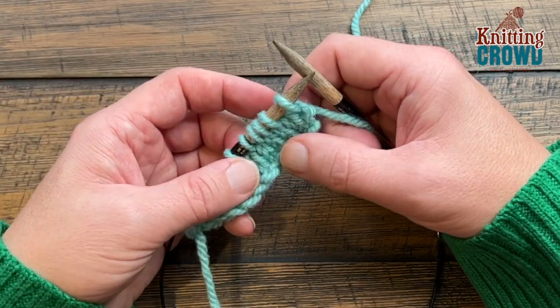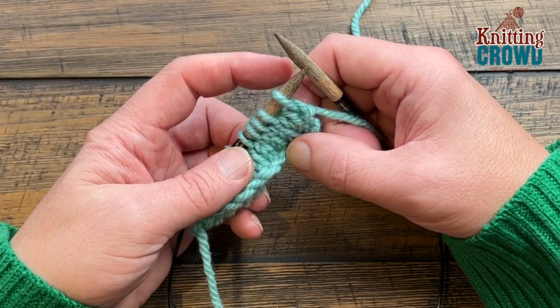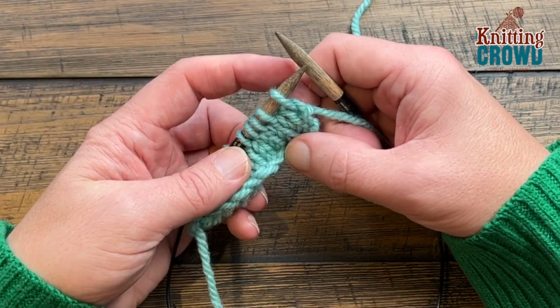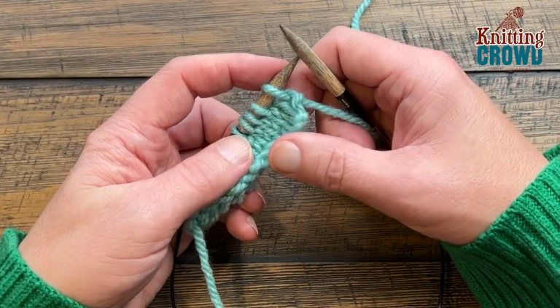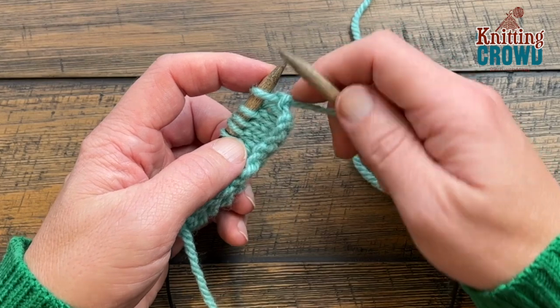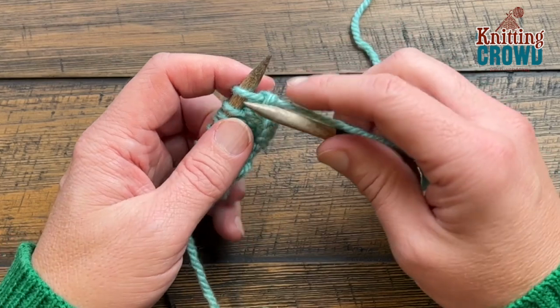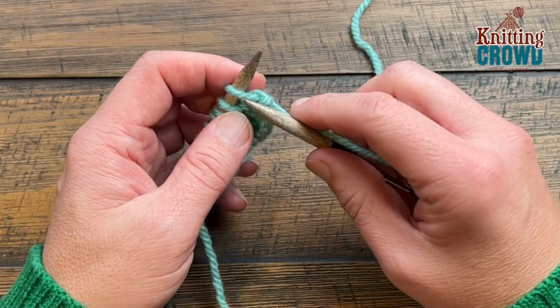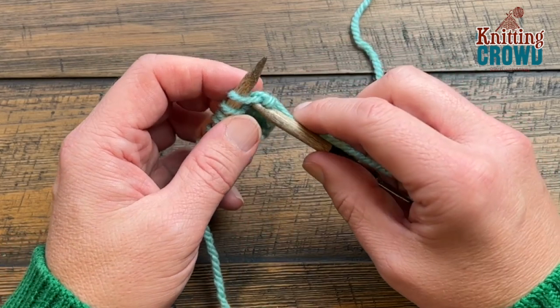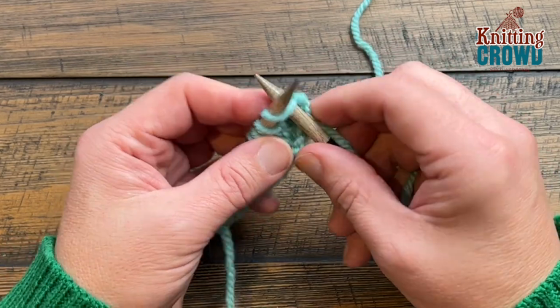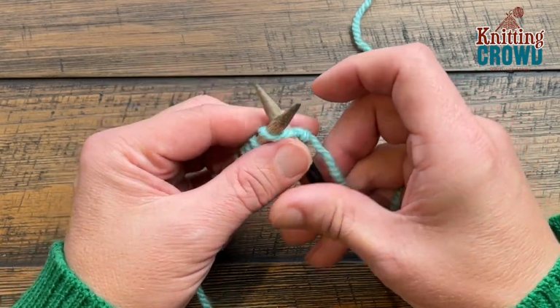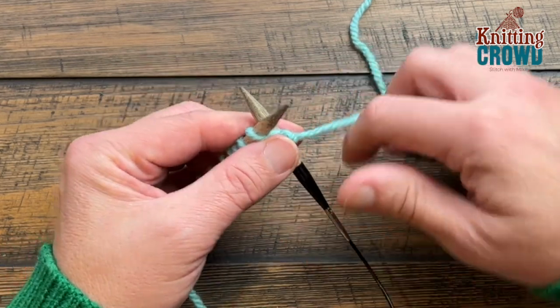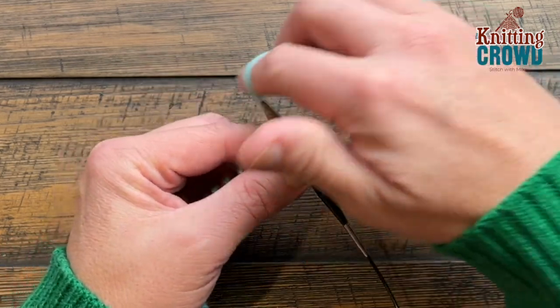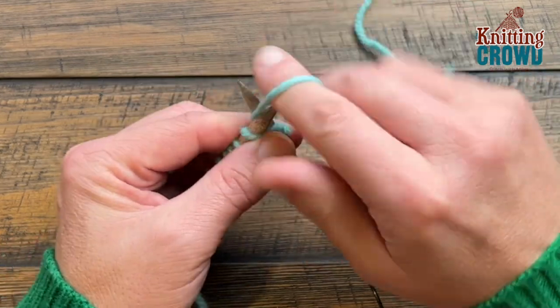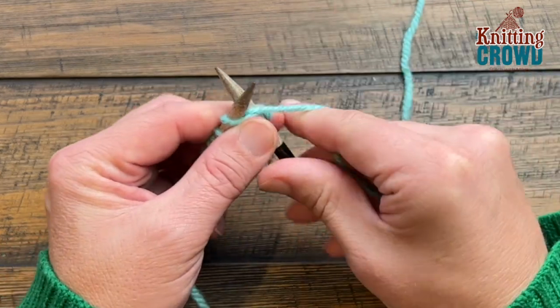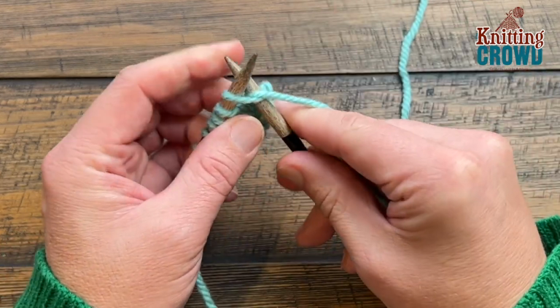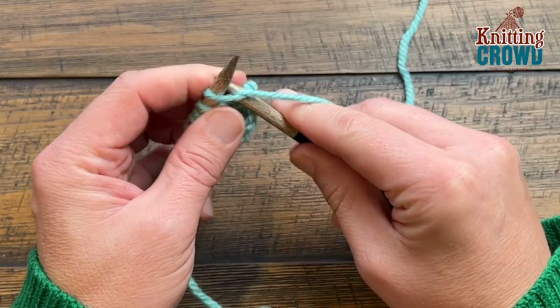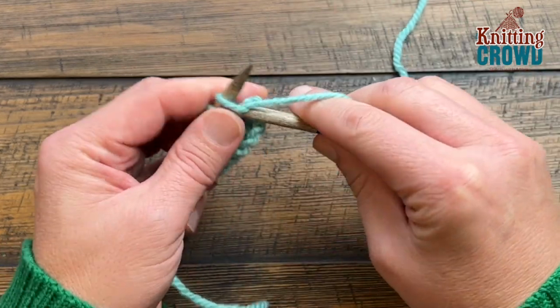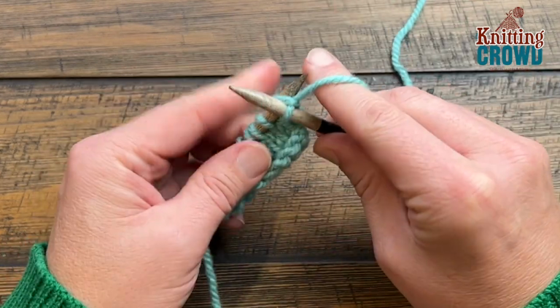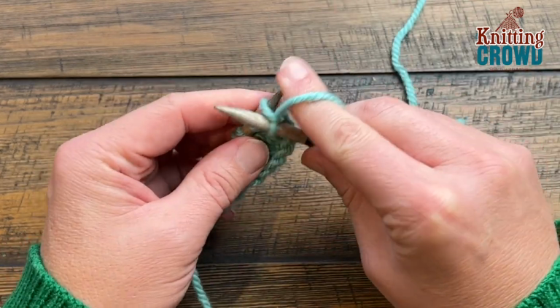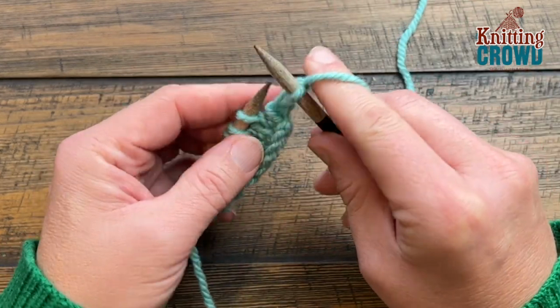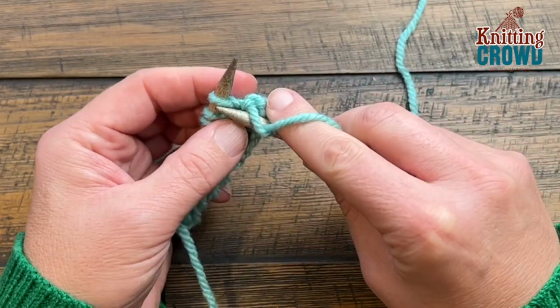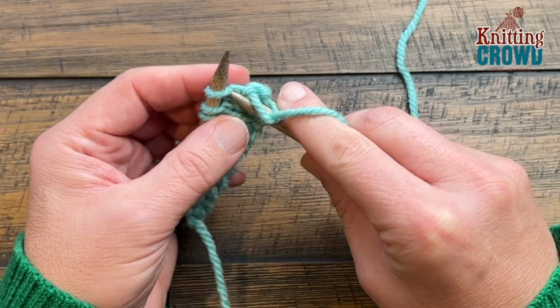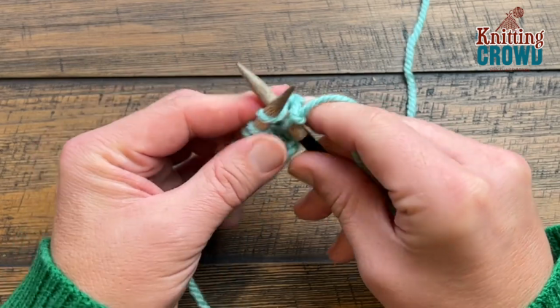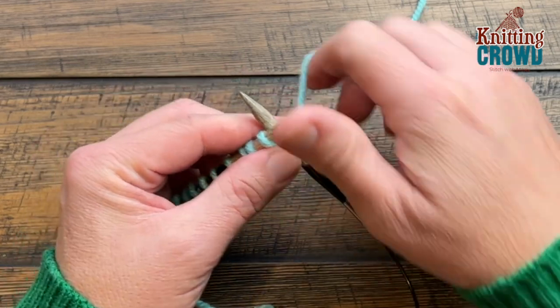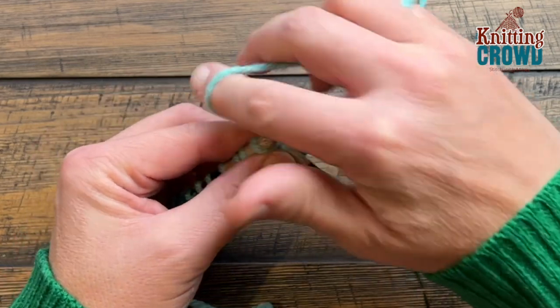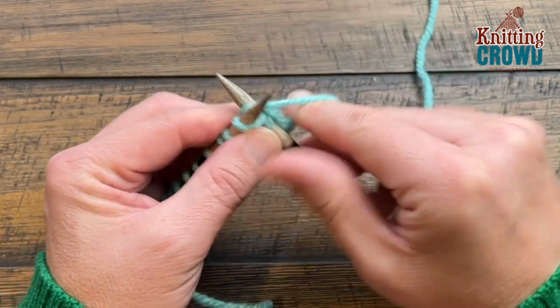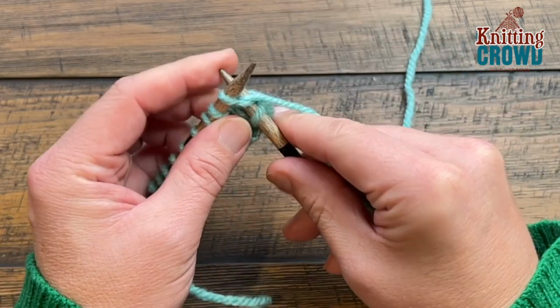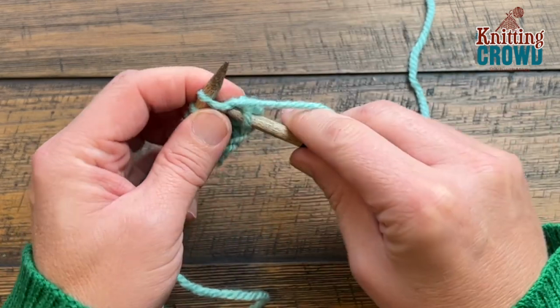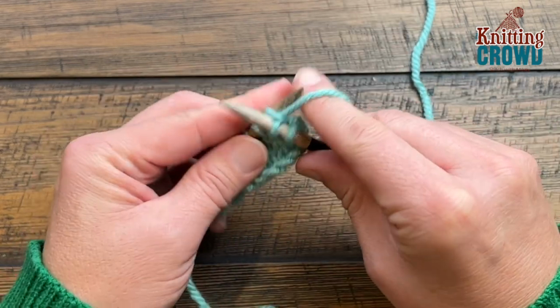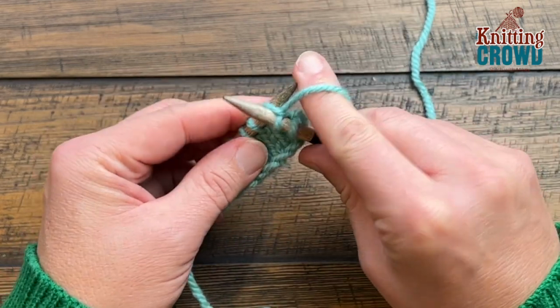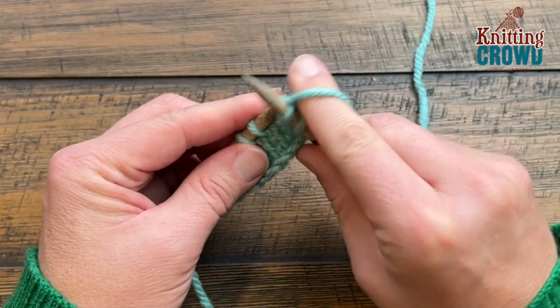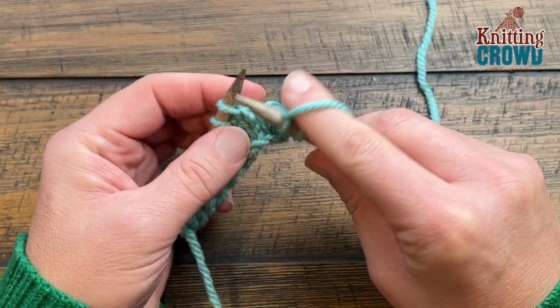Starting on the right side of the work, you're just going to knit over however many stitches you prefer, and when you're ready to do a popcorn, that's when you're going to start the magic.